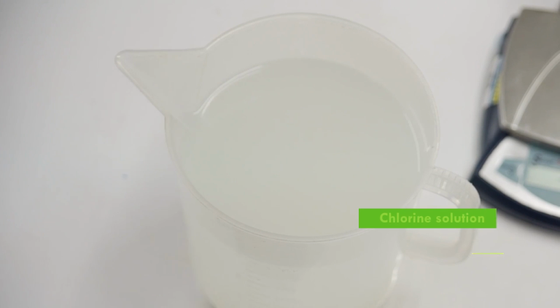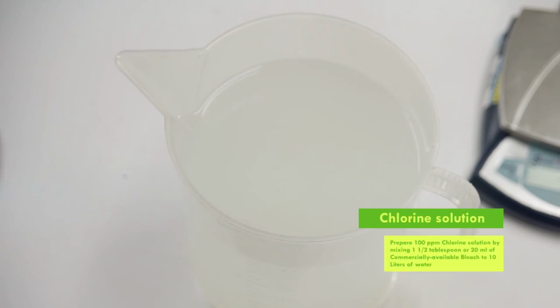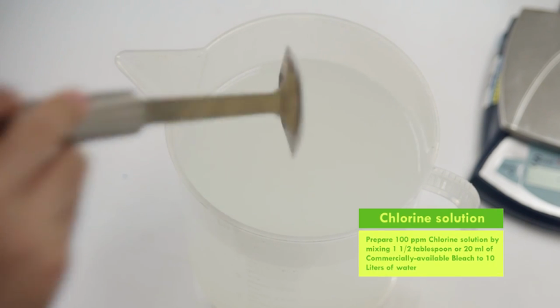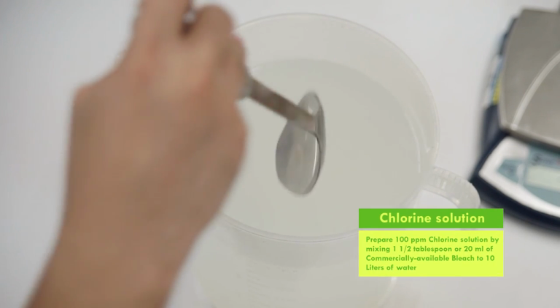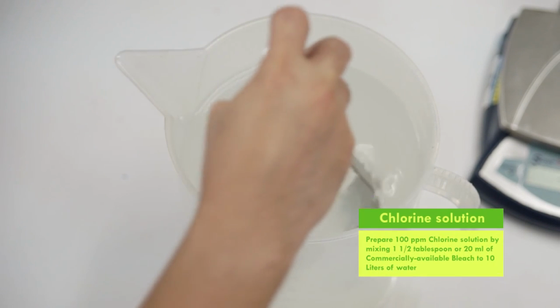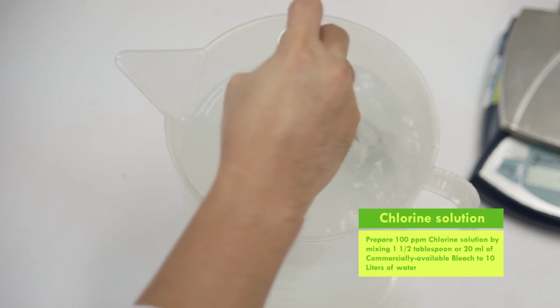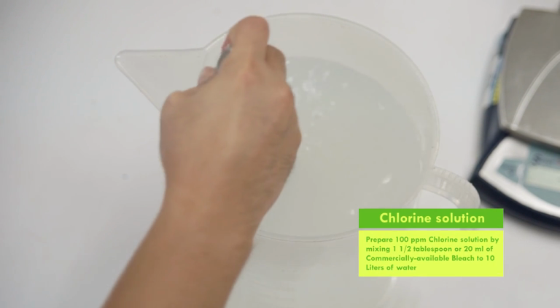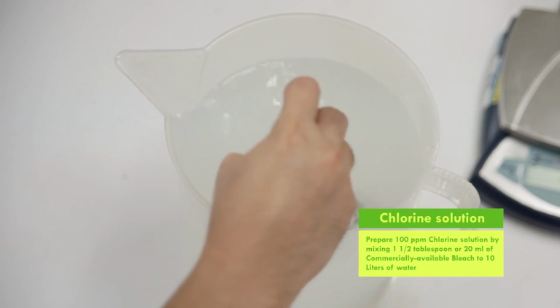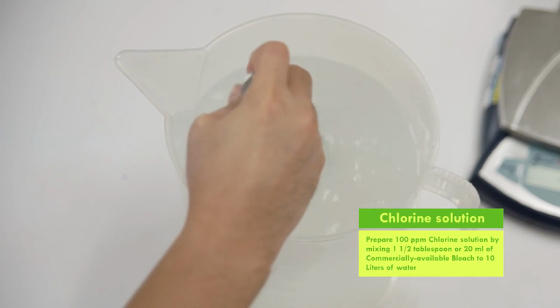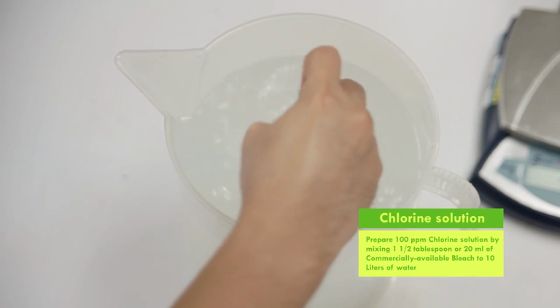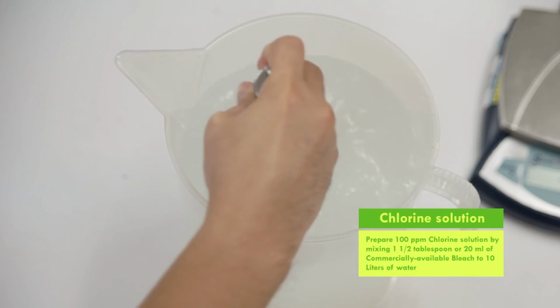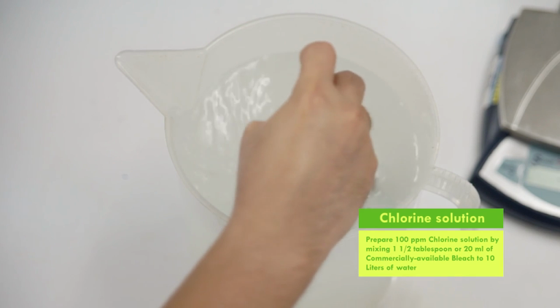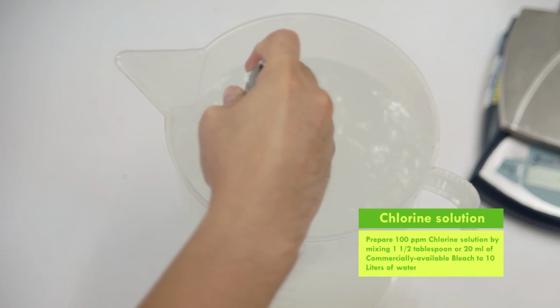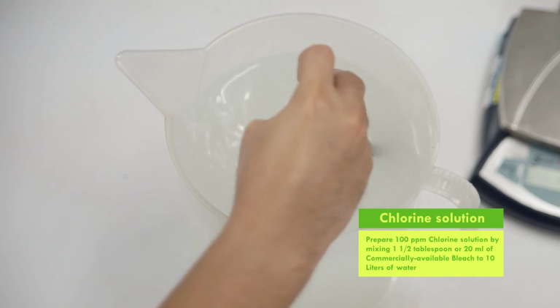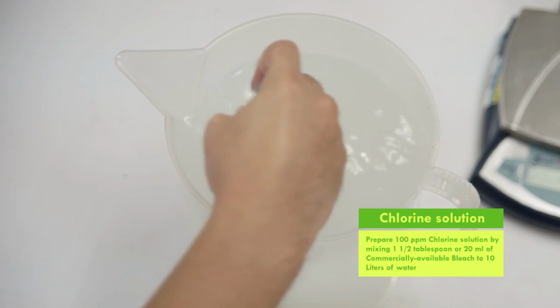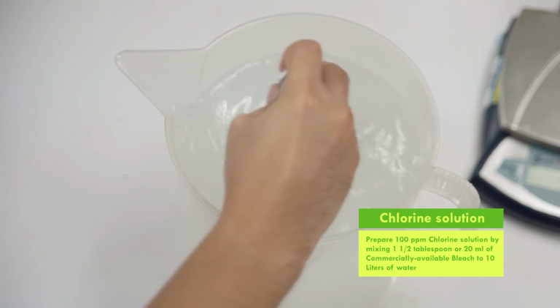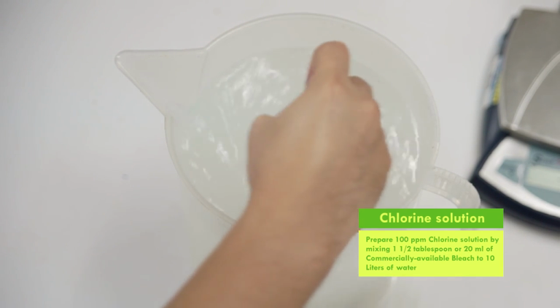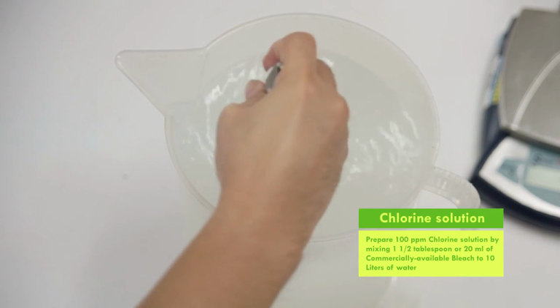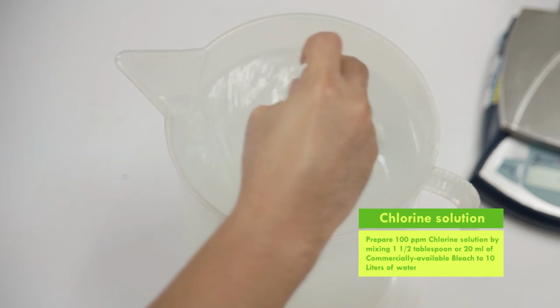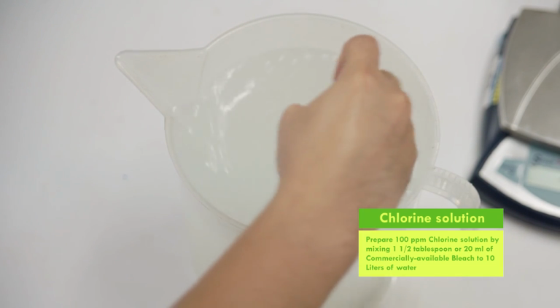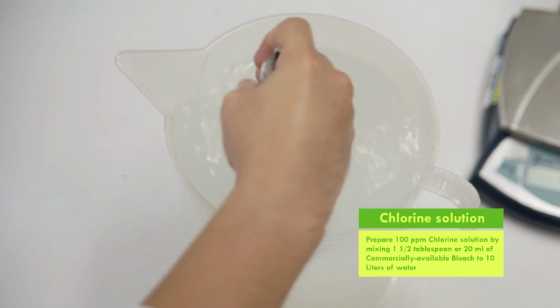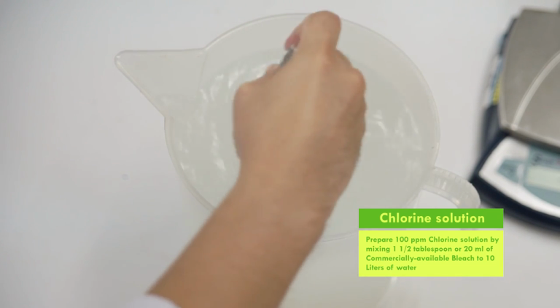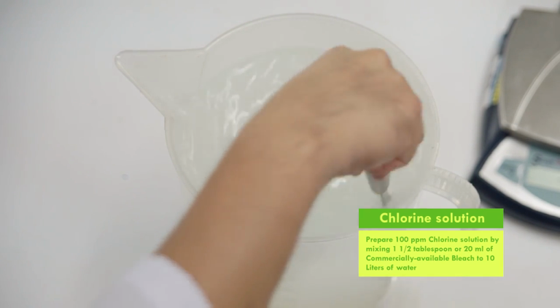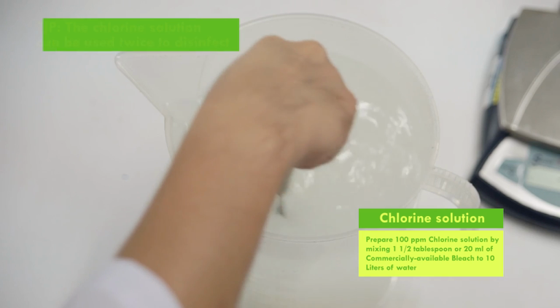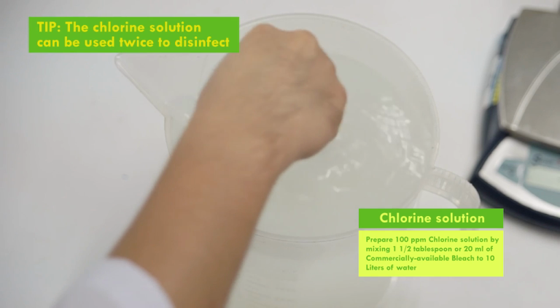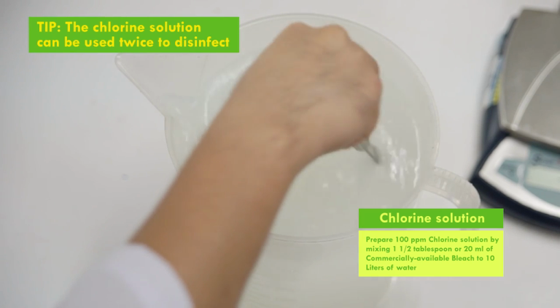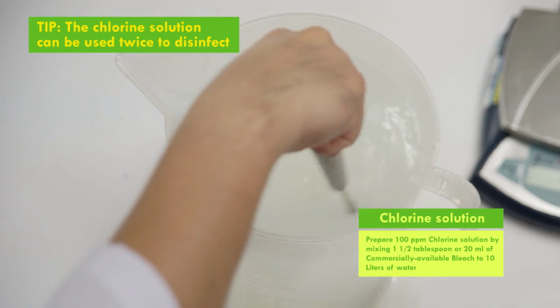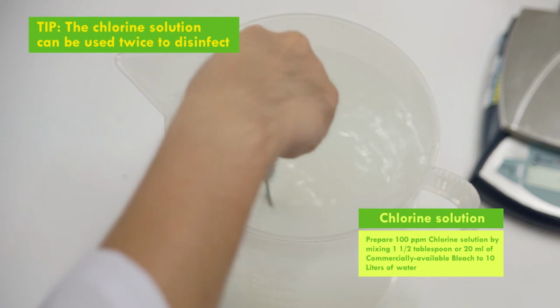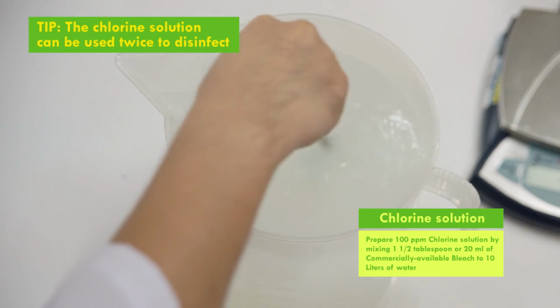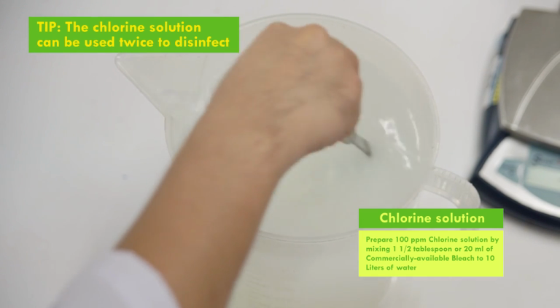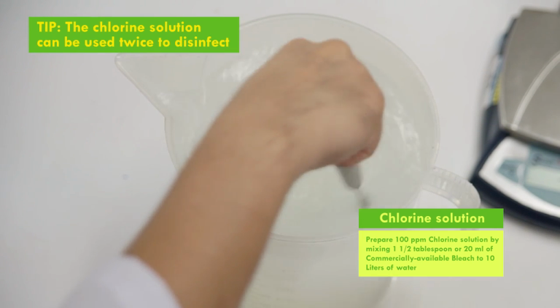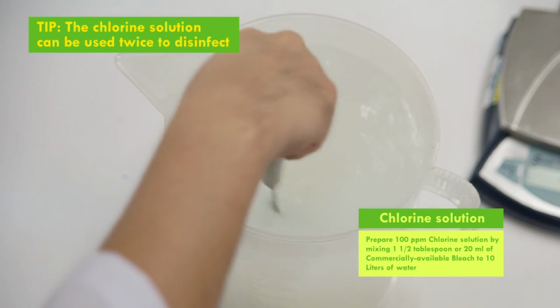Prepare the 100 ppm chlorine solution by mixing 1½ tablespoon or 20 ml to 10 liters of water. The chlorine solution can be used twice to disinfect.